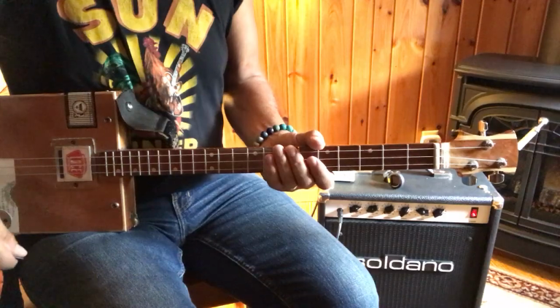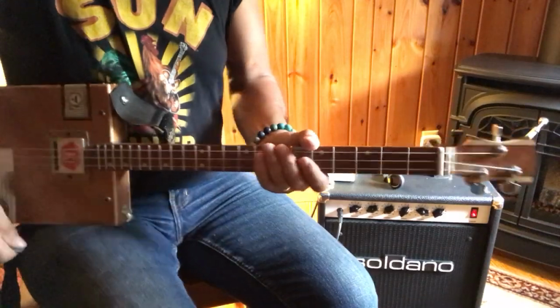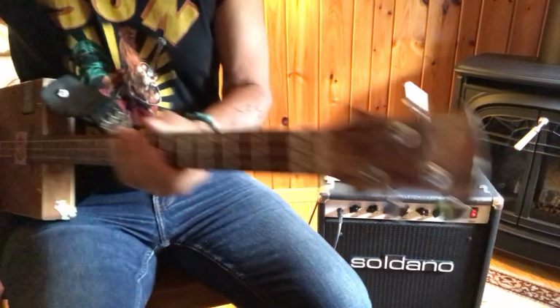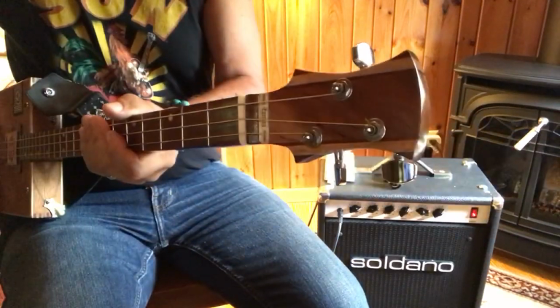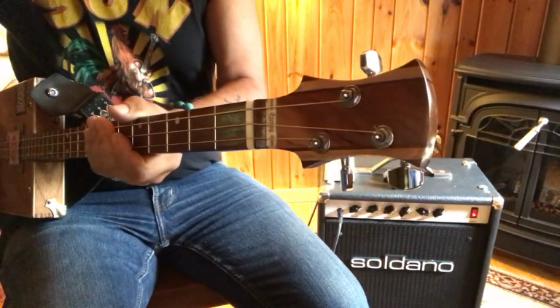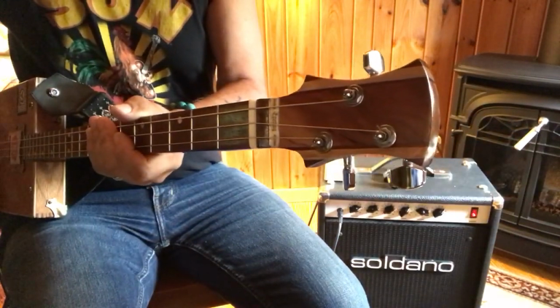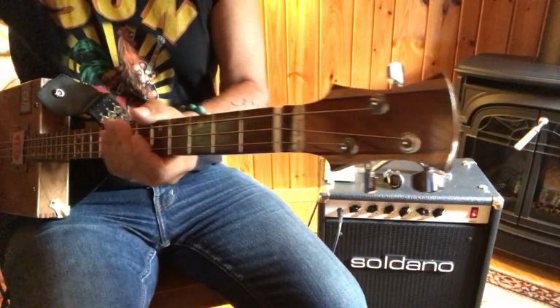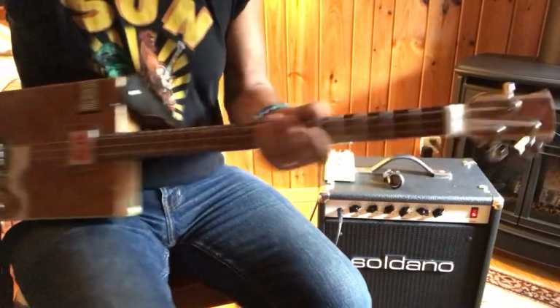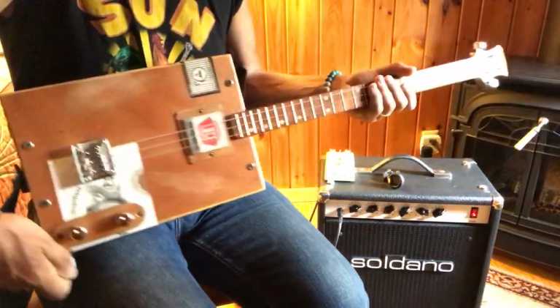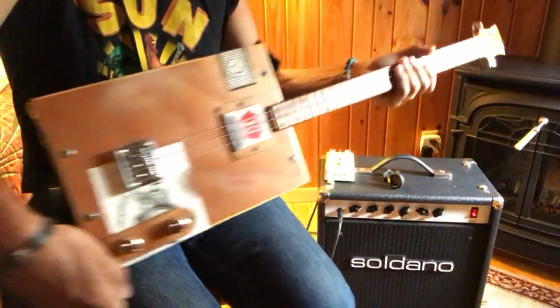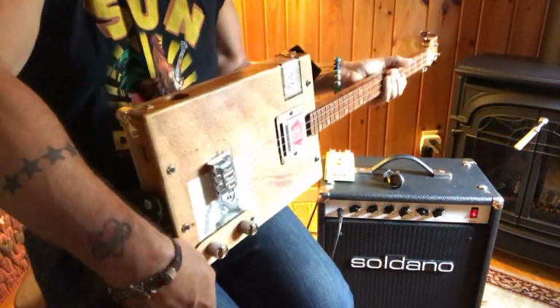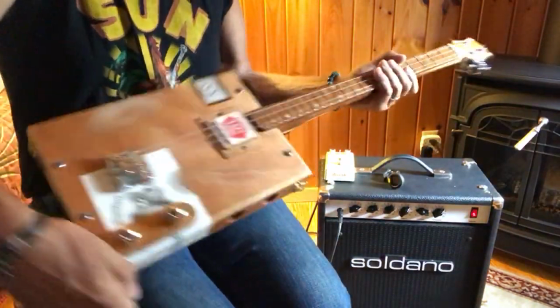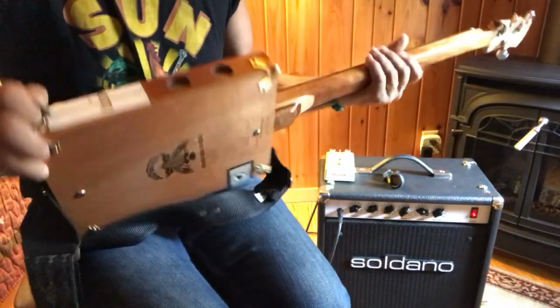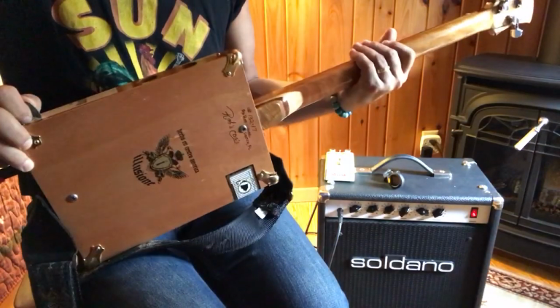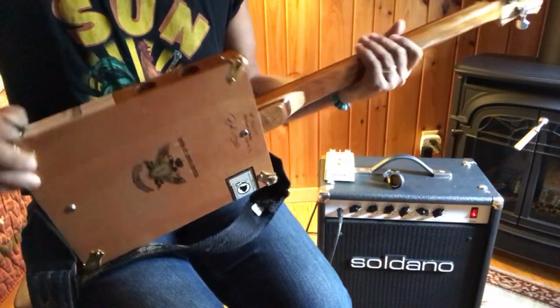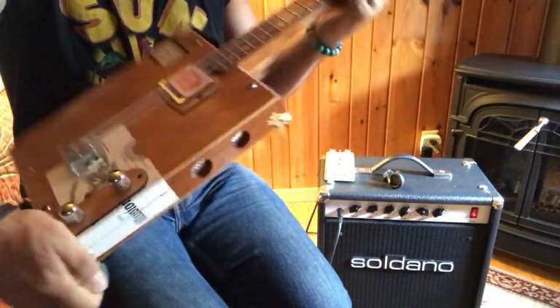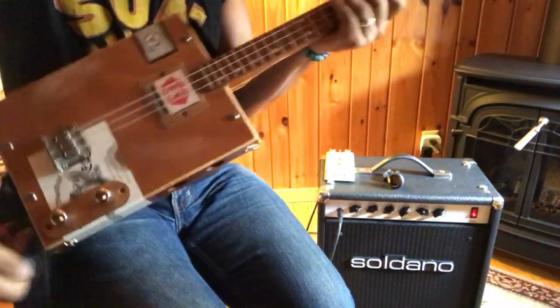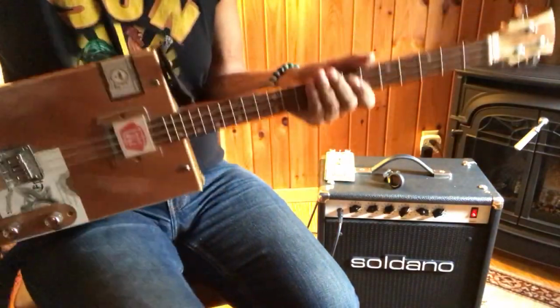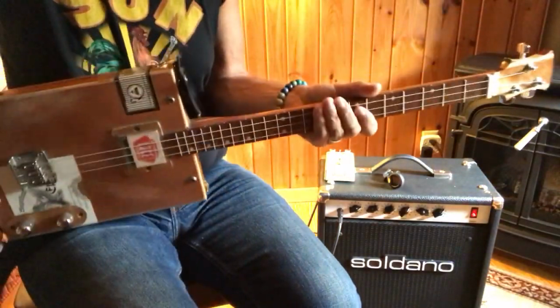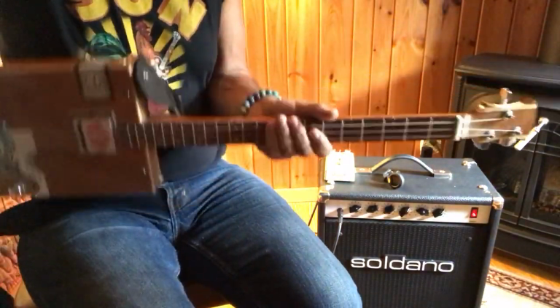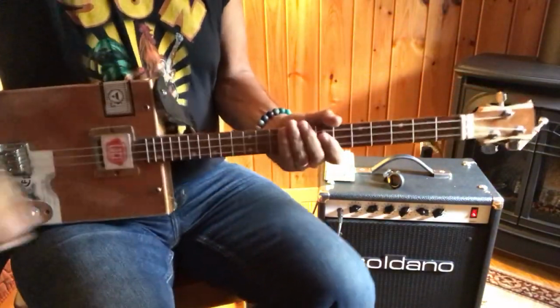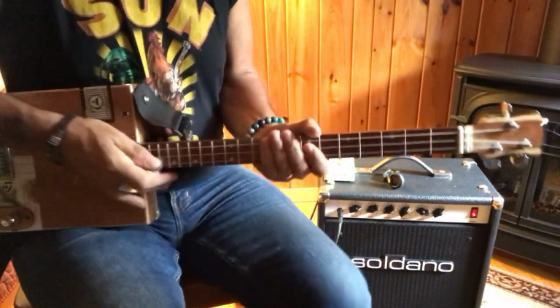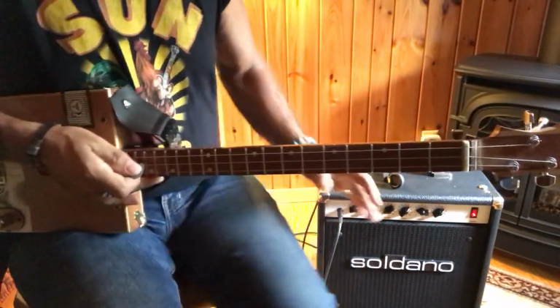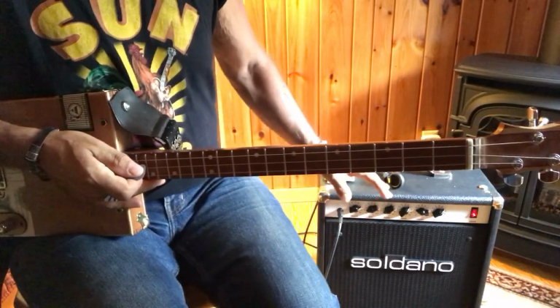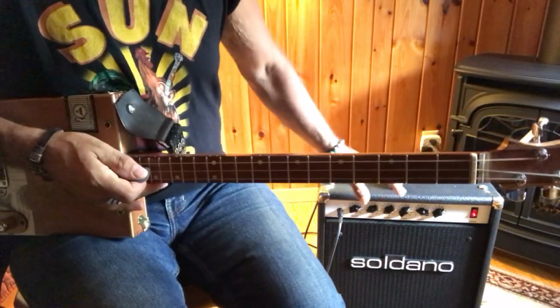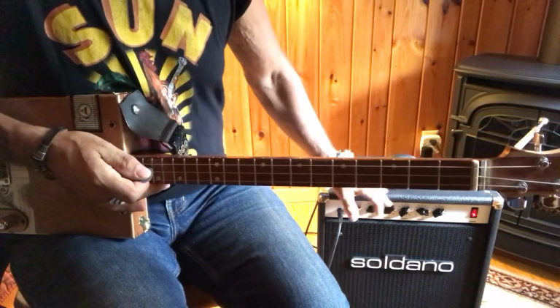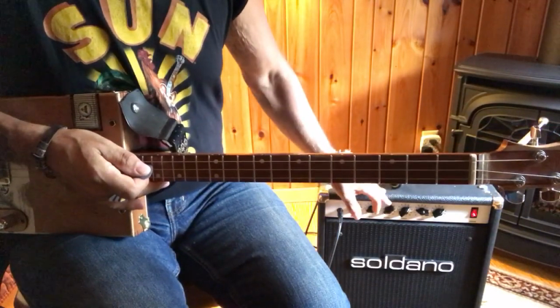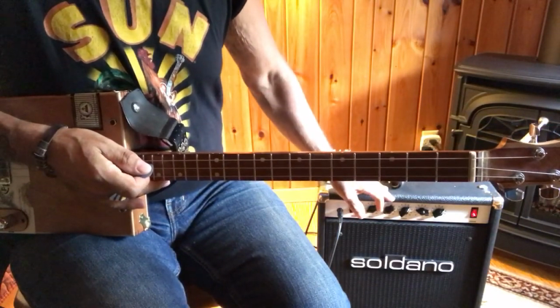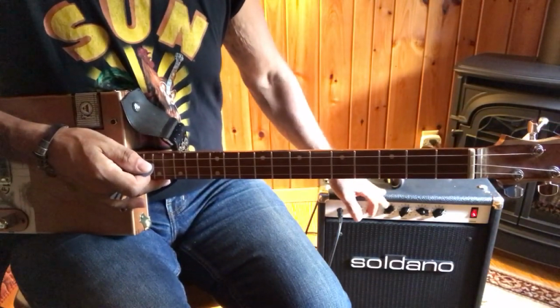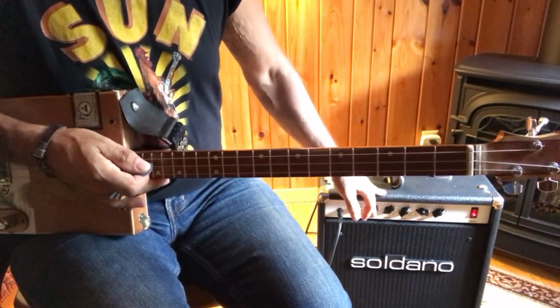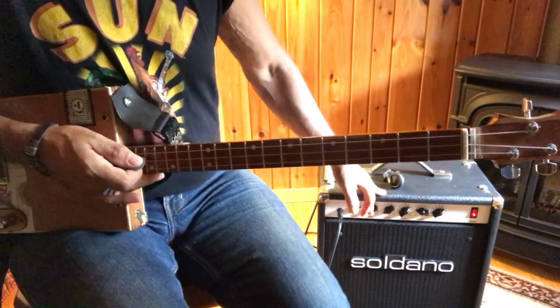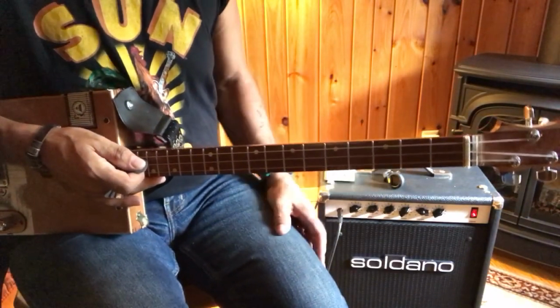Hey, this is Uncle Mark in the Mothership — three-string cigar box guitar. And I'm playing this song through a Soldano amp. They're made in Seattle, Washington.